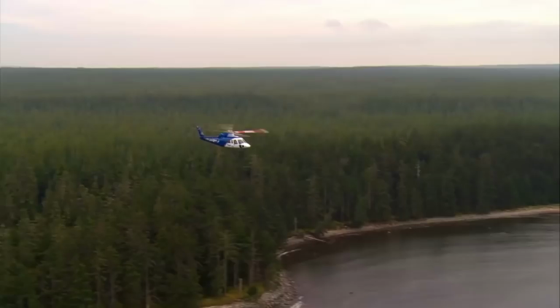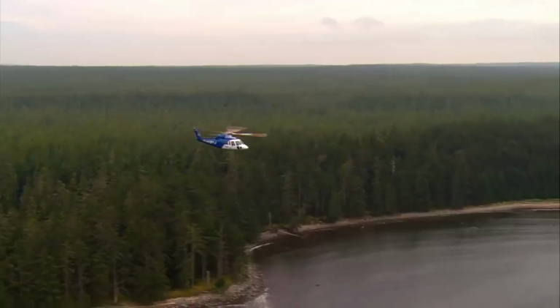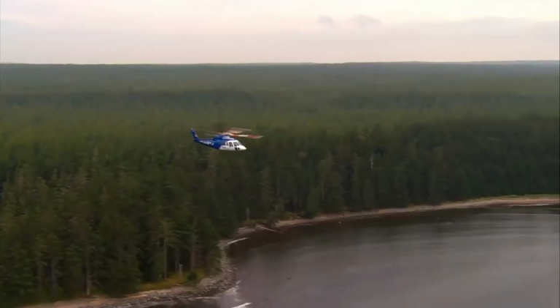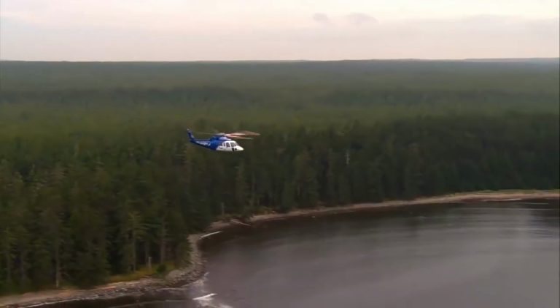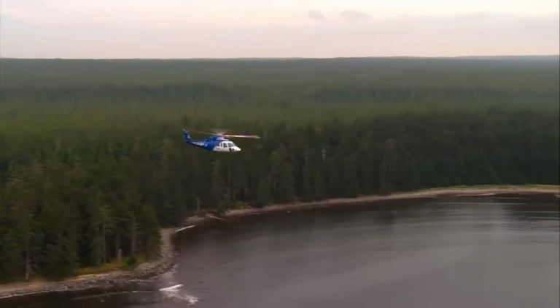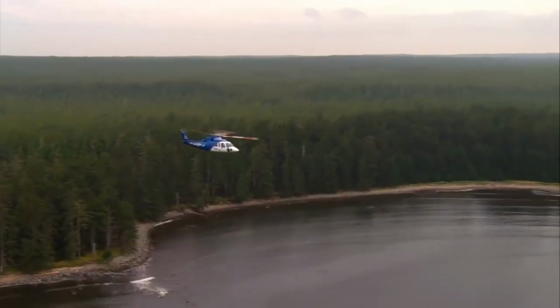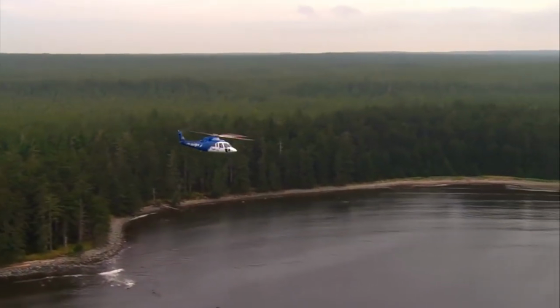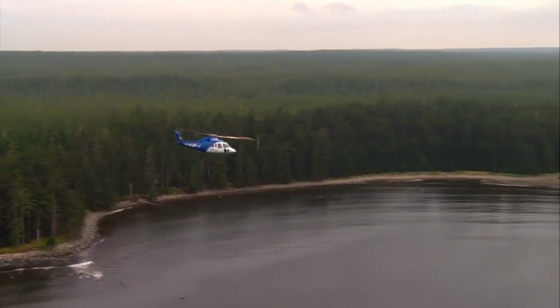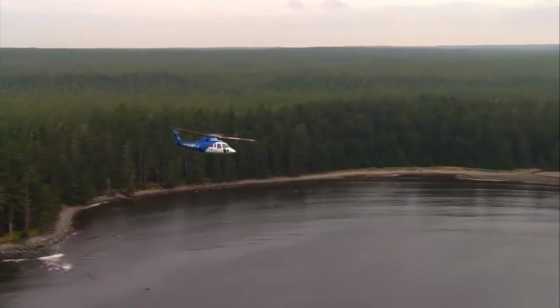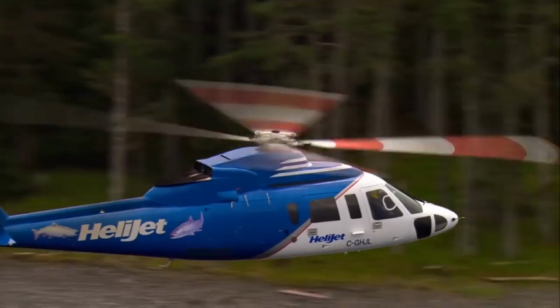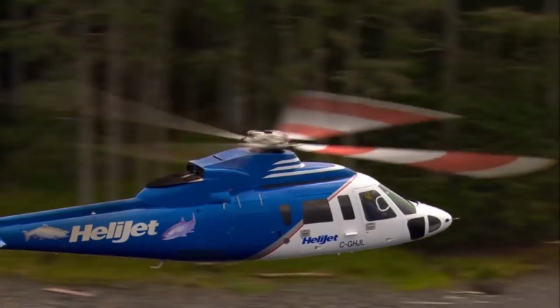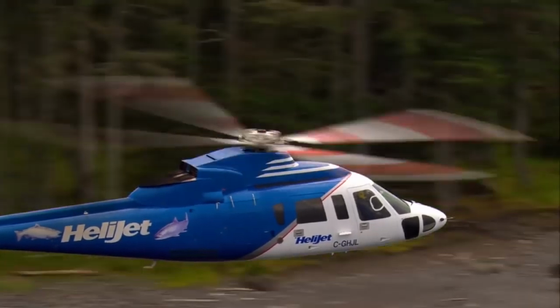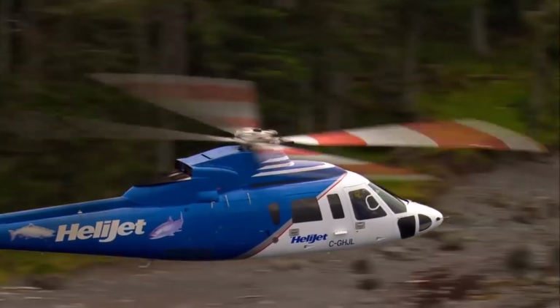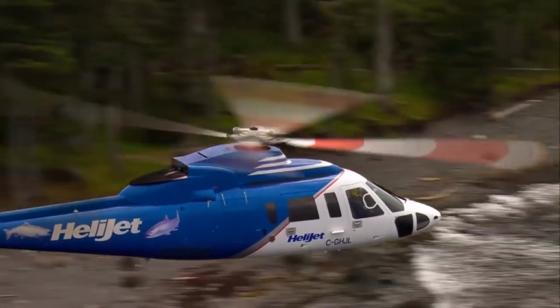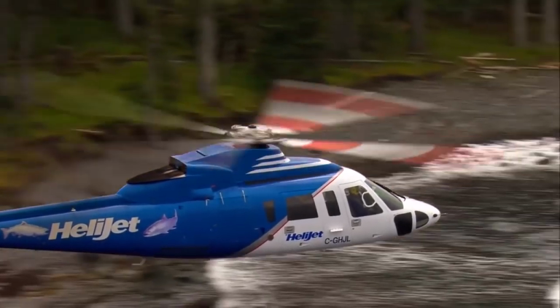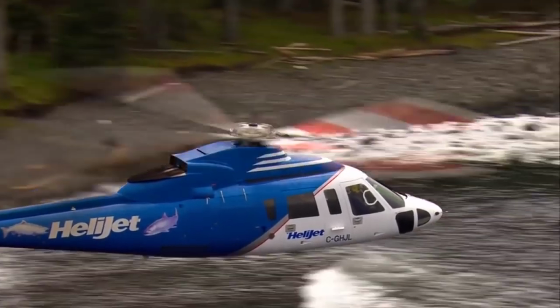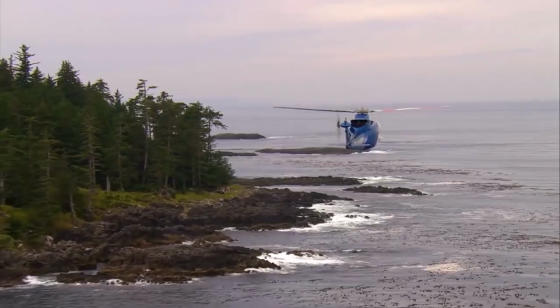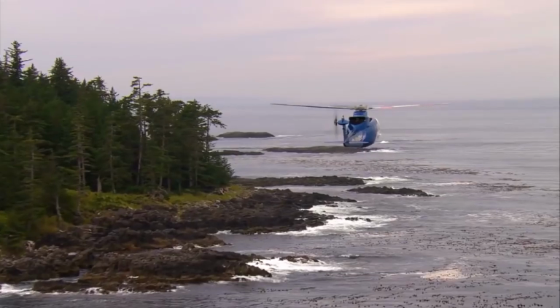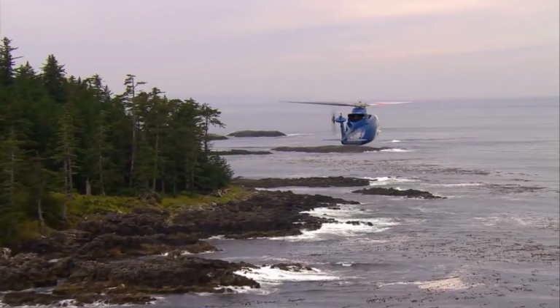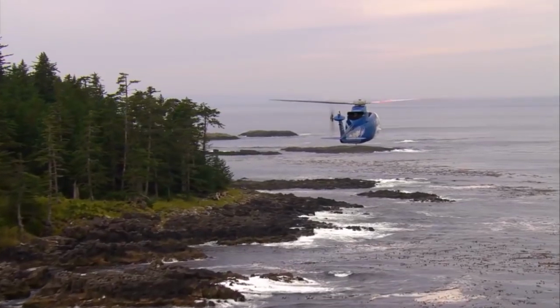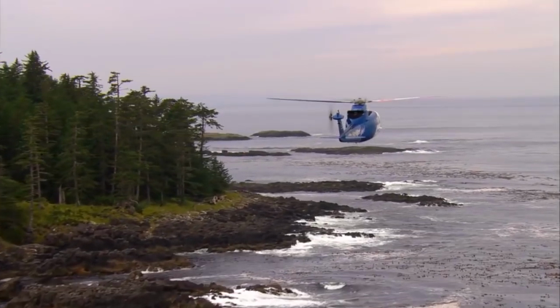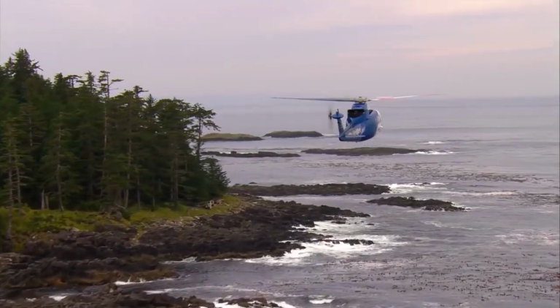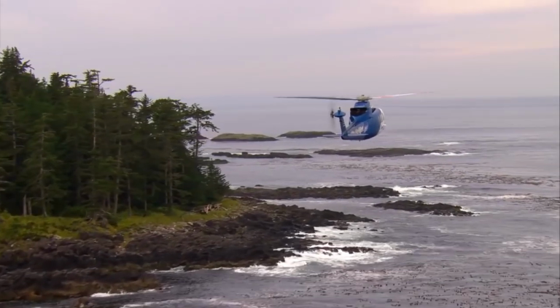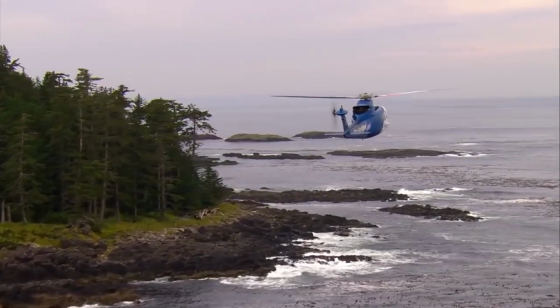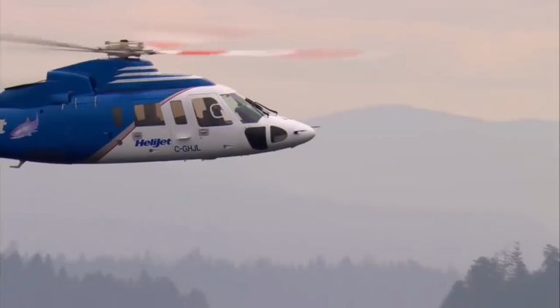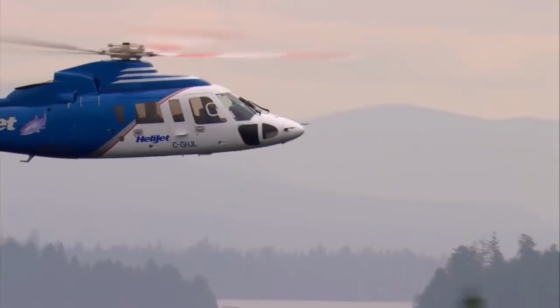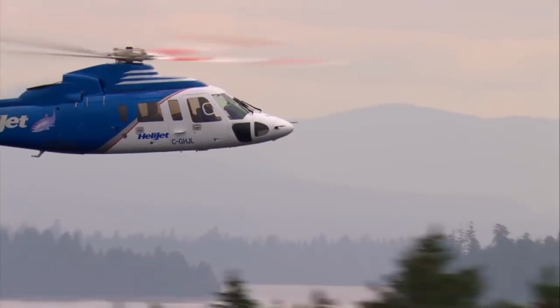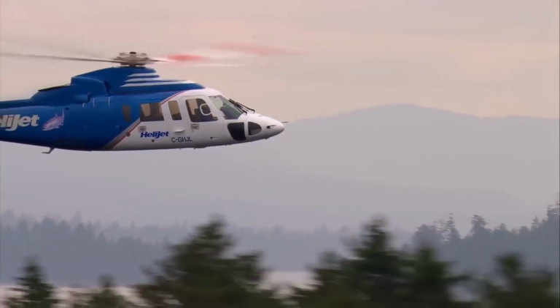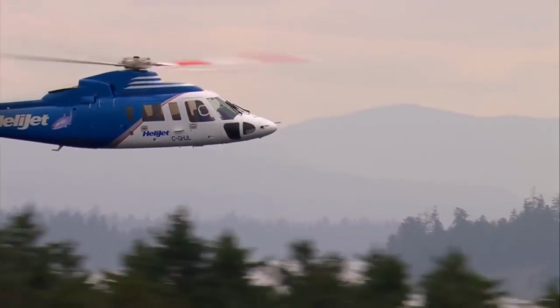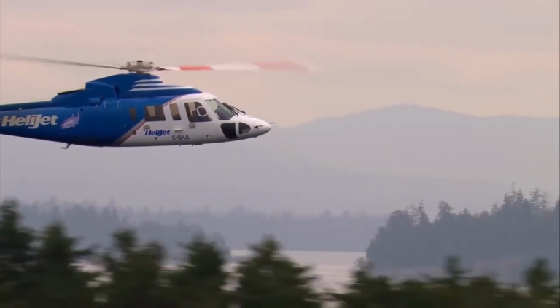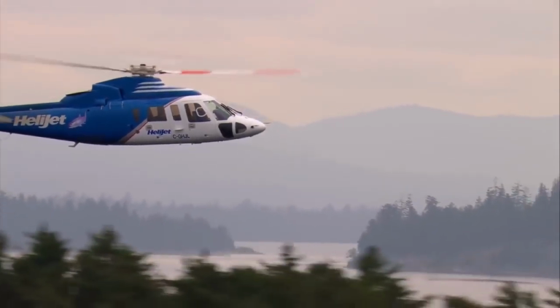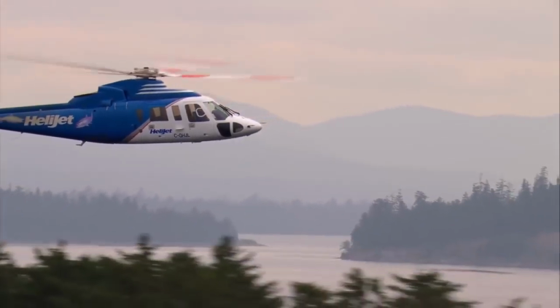The S-76C is used by many famous people, including the Royal Family of England and the President of the United States, Donald Trump. This helicopter costs $13 million.